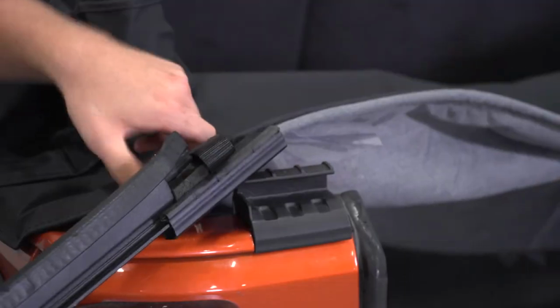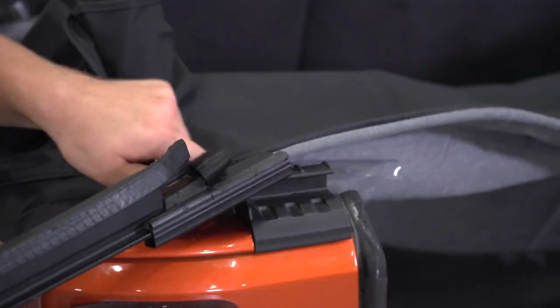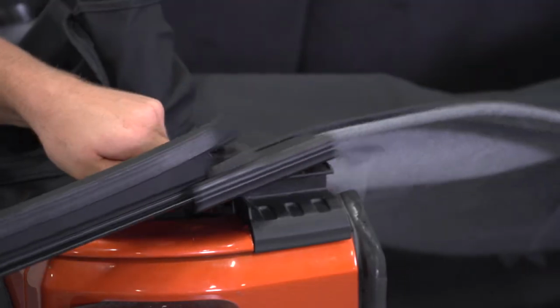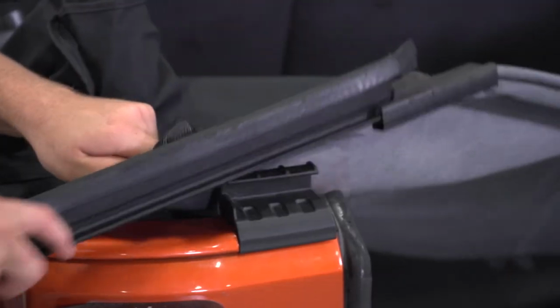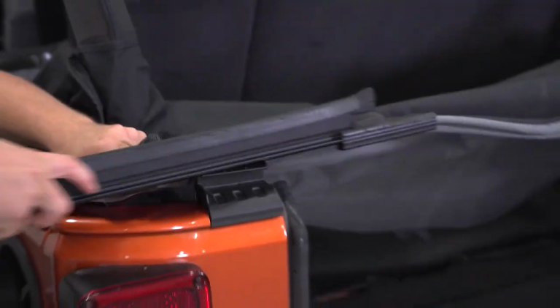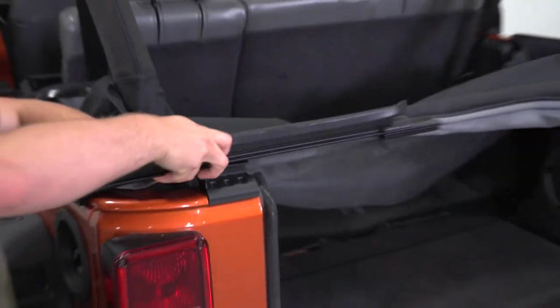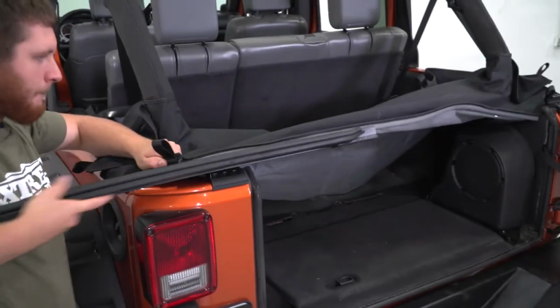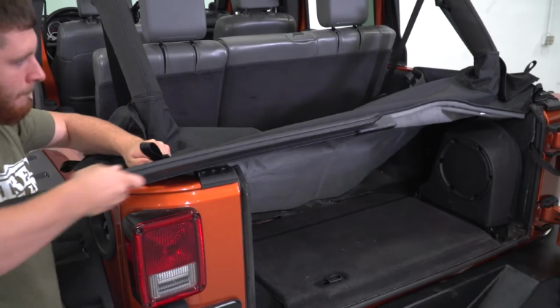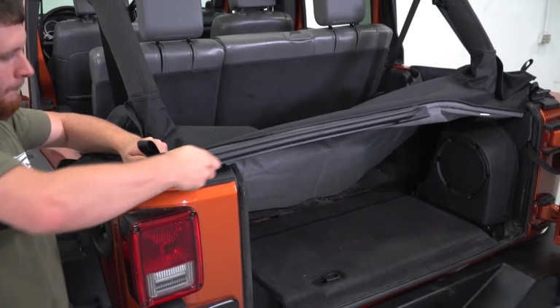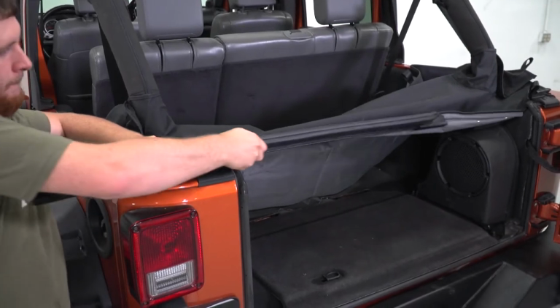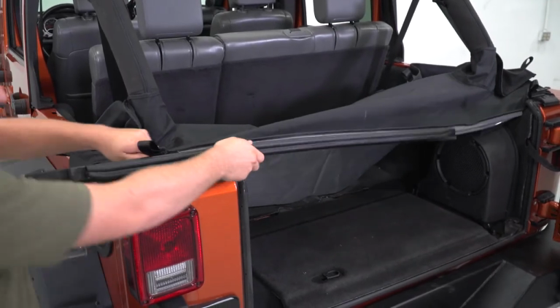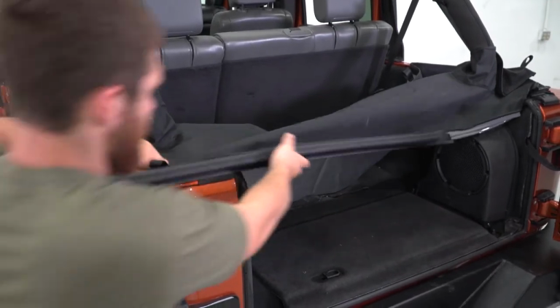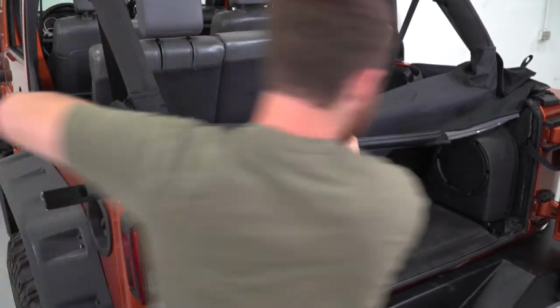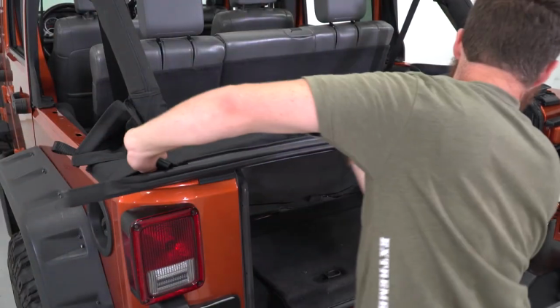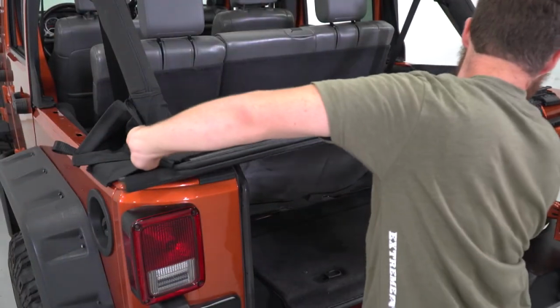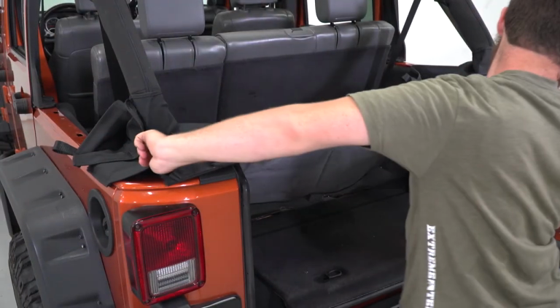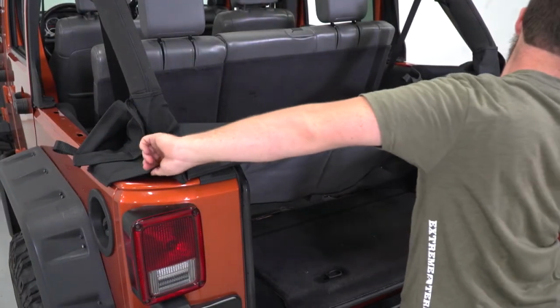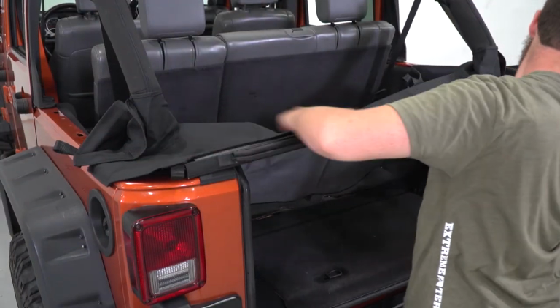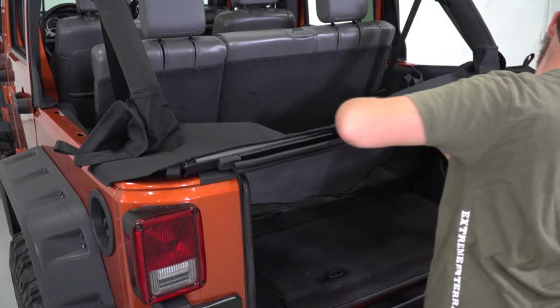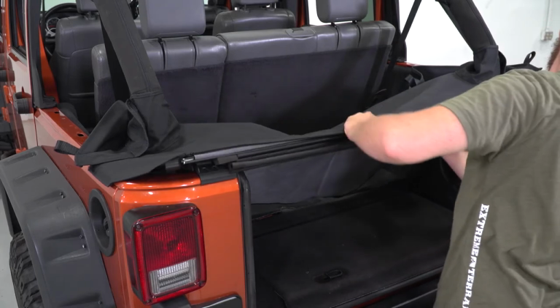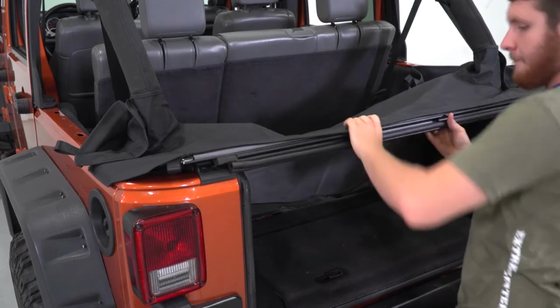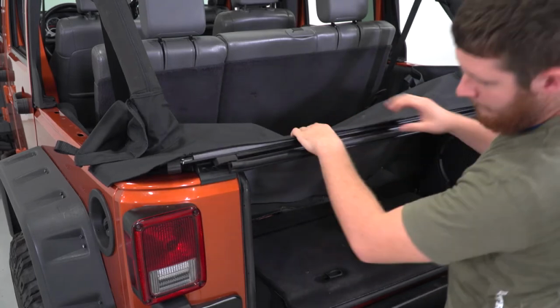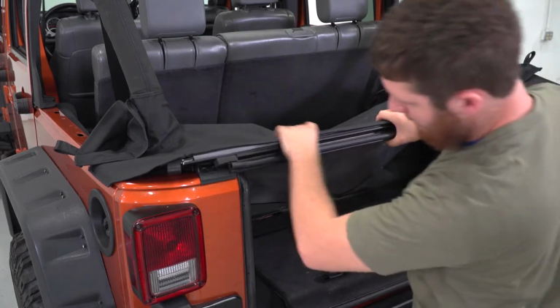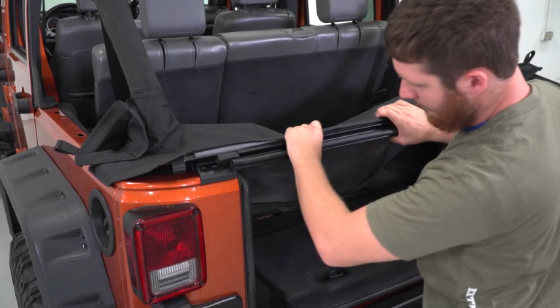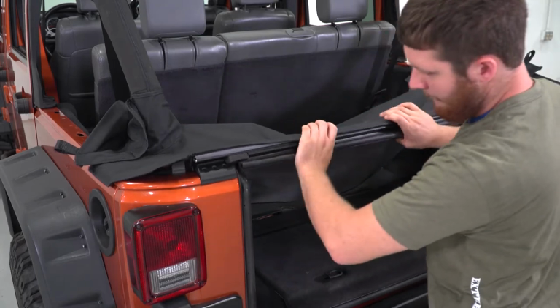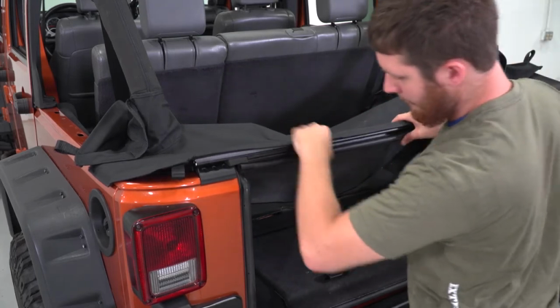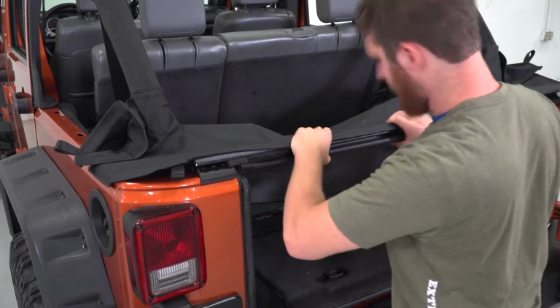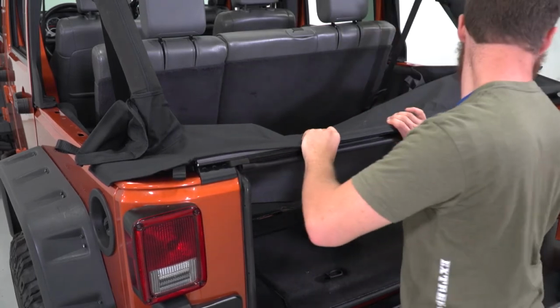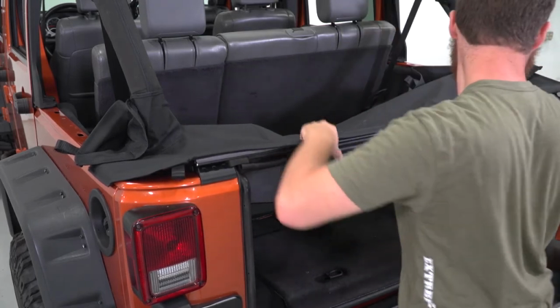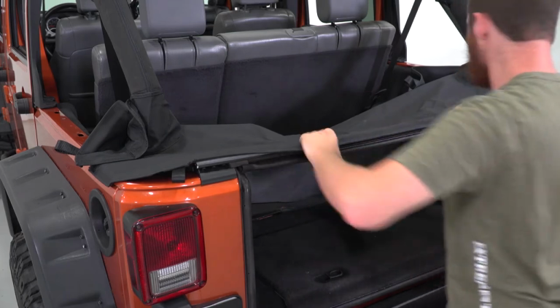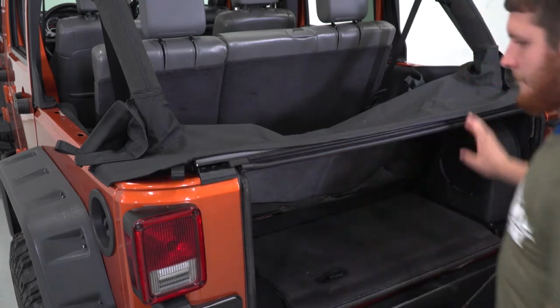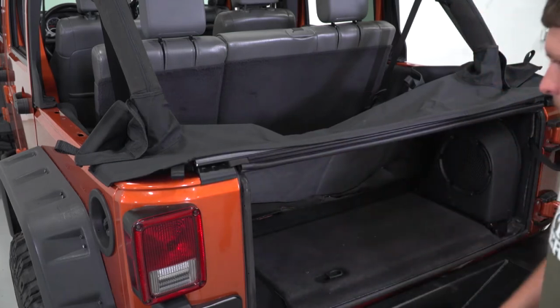Install the OEM tailgate bar onto the tonneau by sliding the C channel on the bar over the sewn-in channel on the tonneau. Once that is done, insert the bar into the mounting brackets on each side of the tailgate opening.